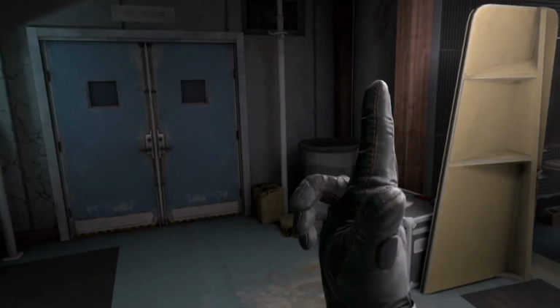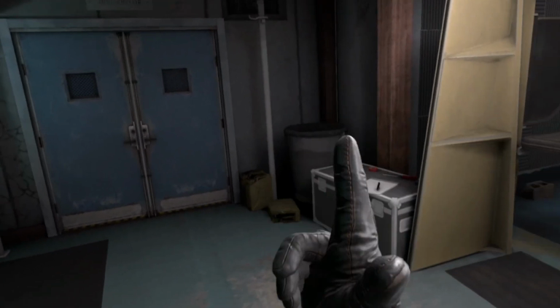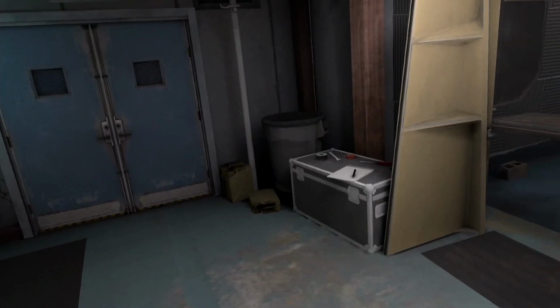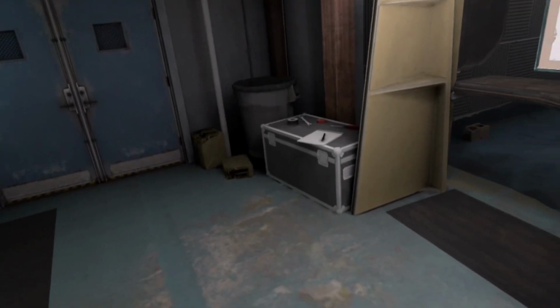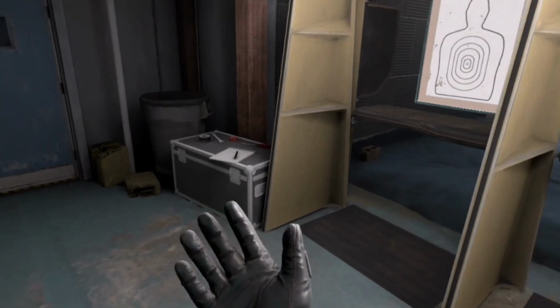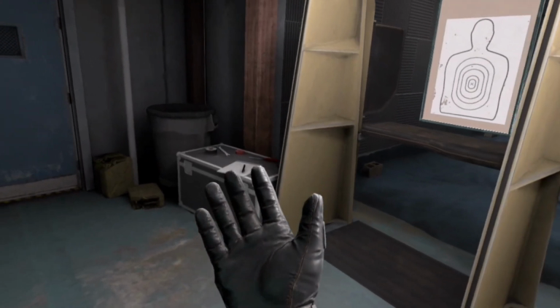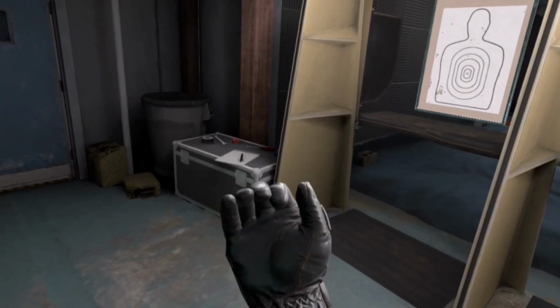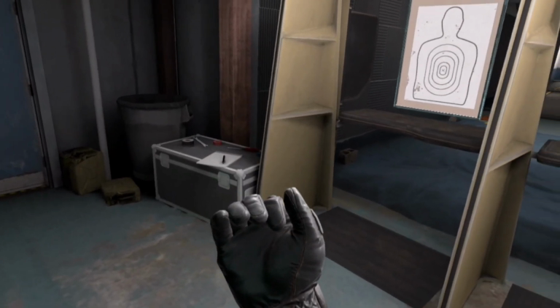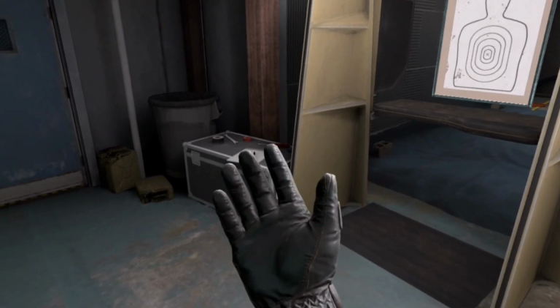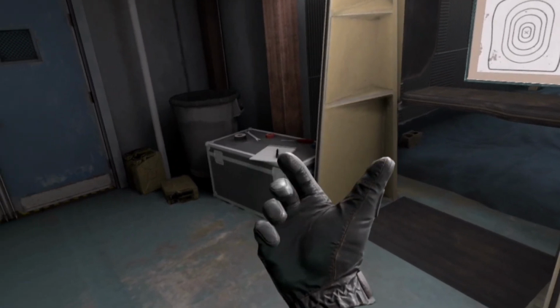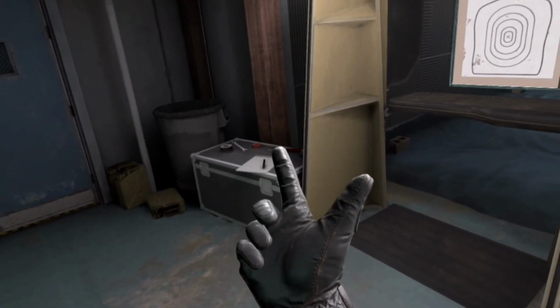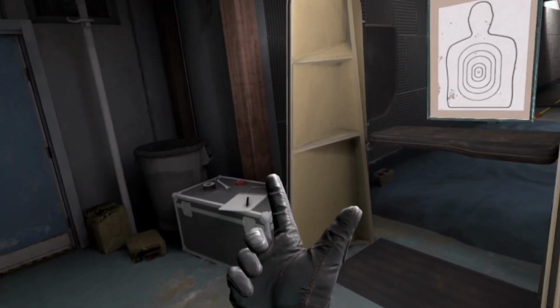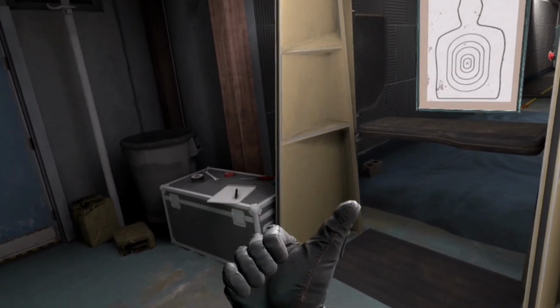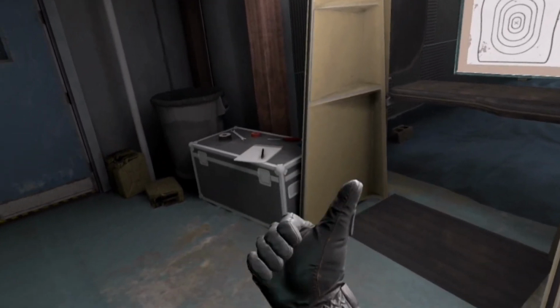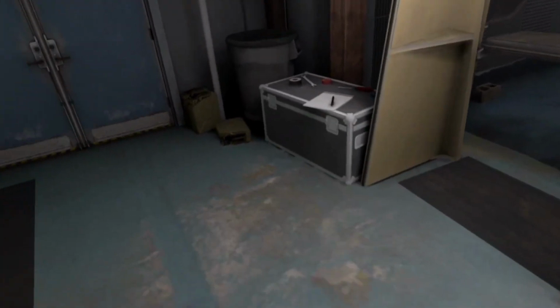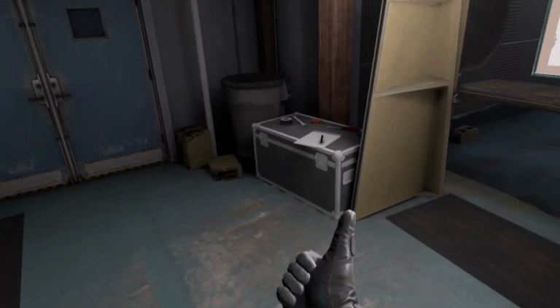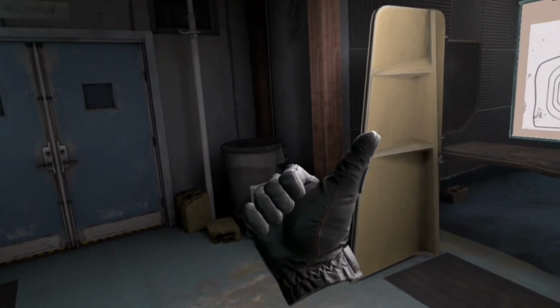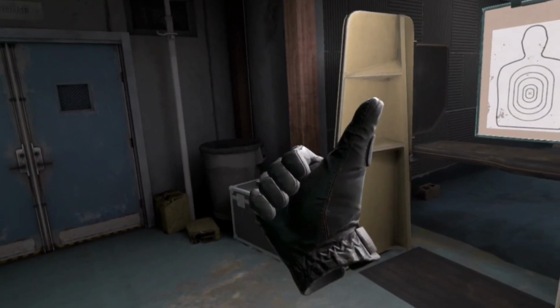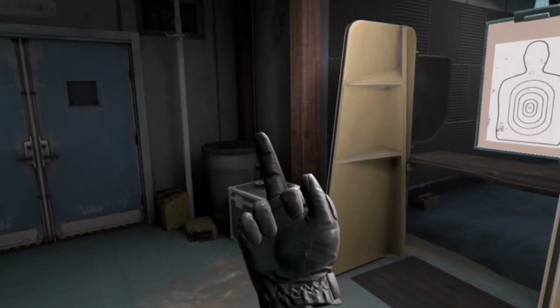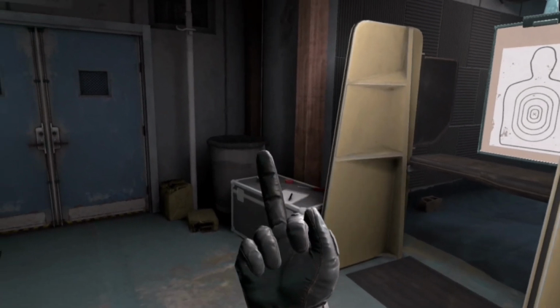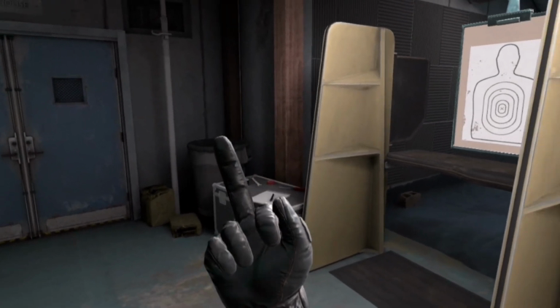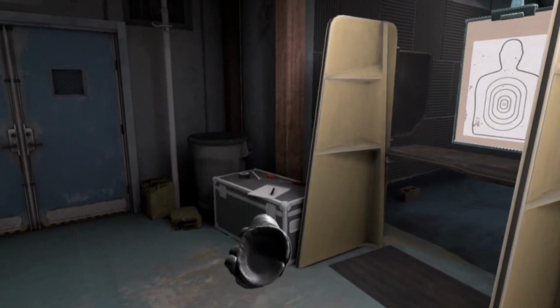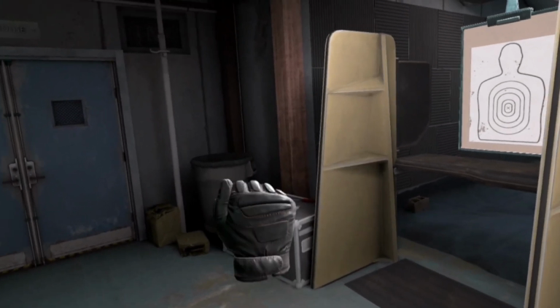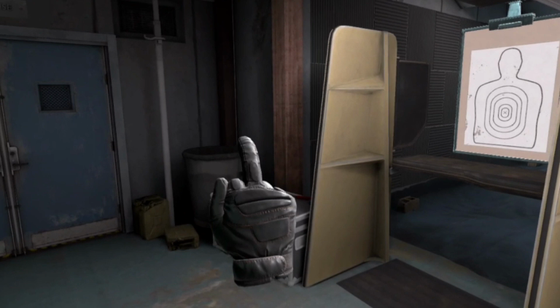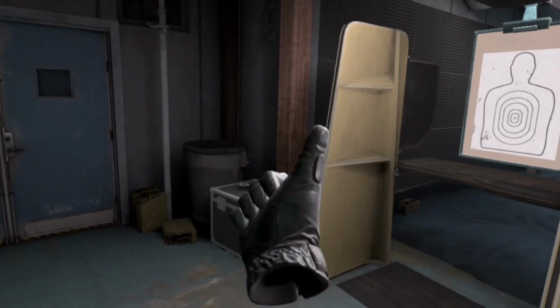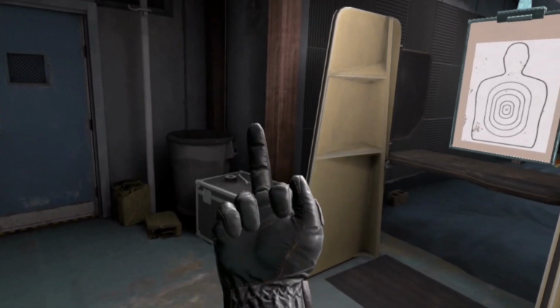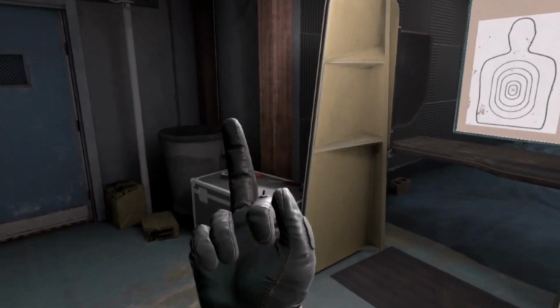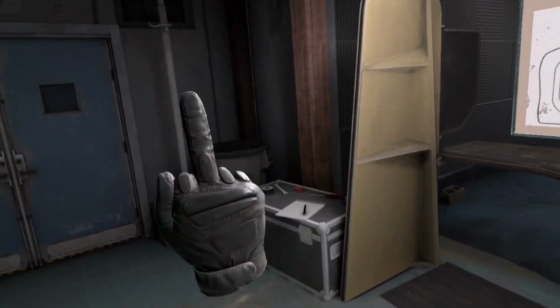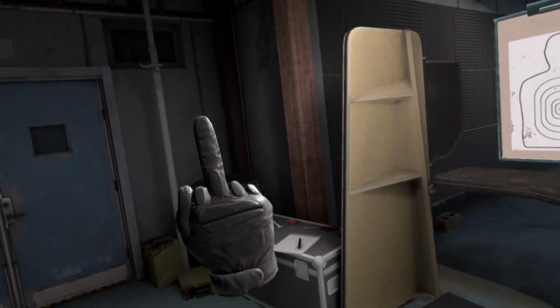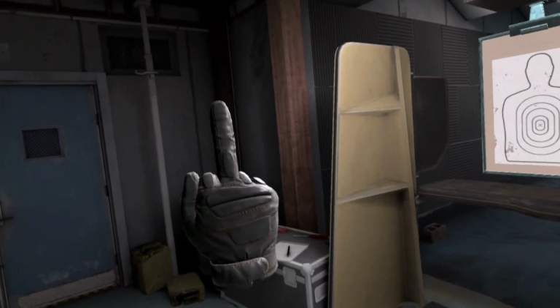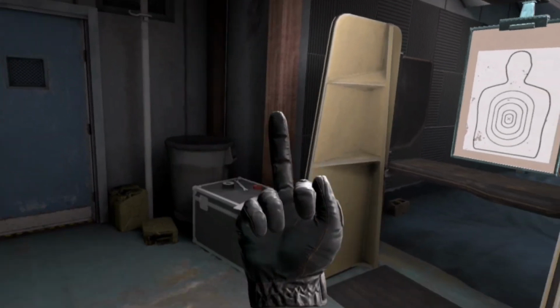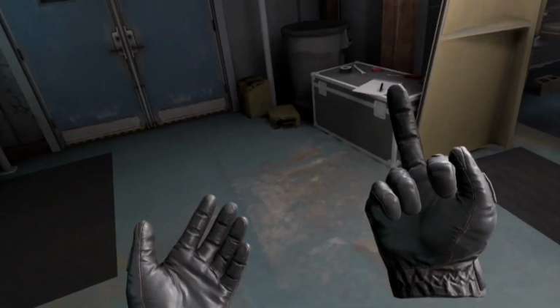If you want to do one of my favorites — not kid friendly — the flip off: you grip, hold the back trigger, and then hold B. As you can see, it makes the flip off finger.